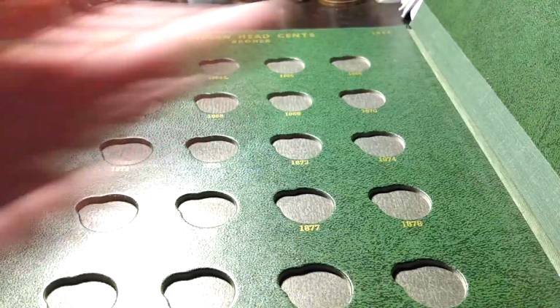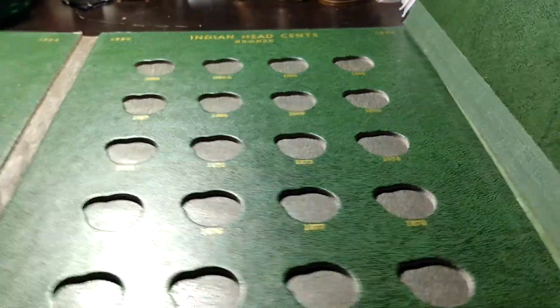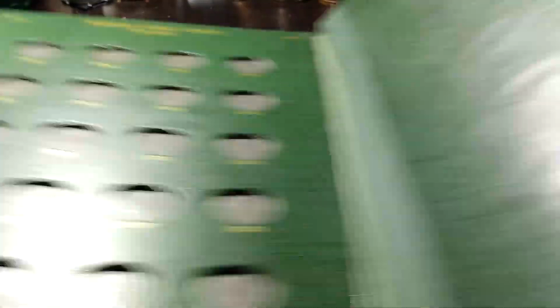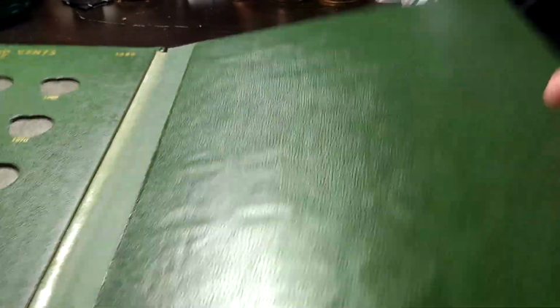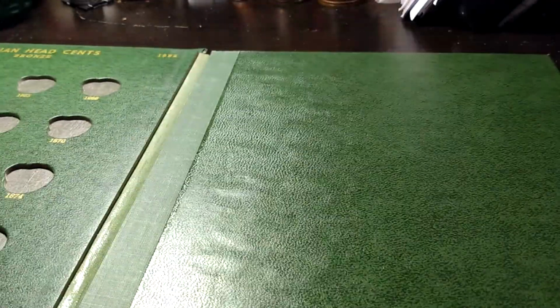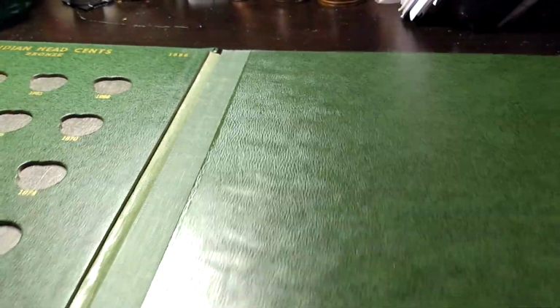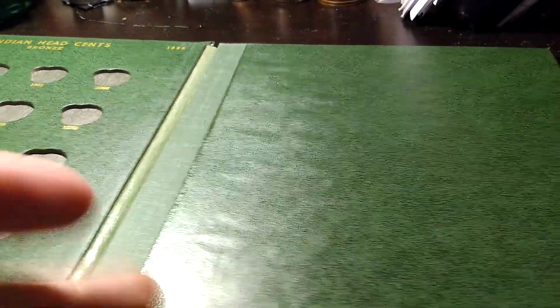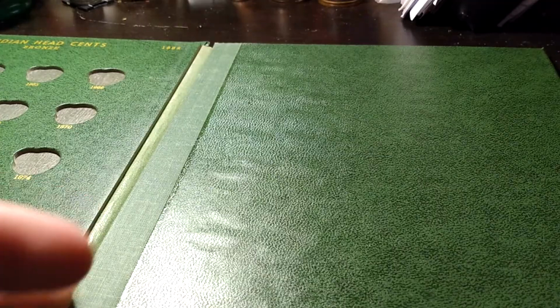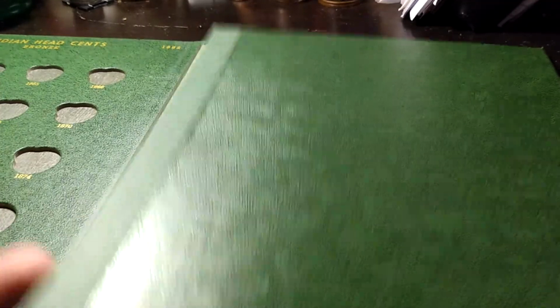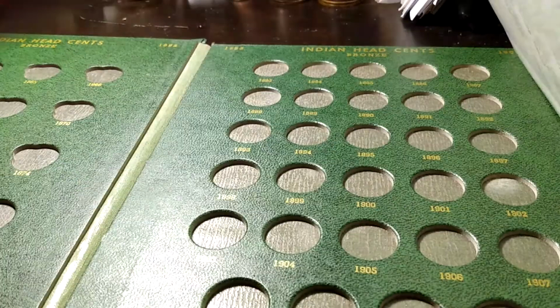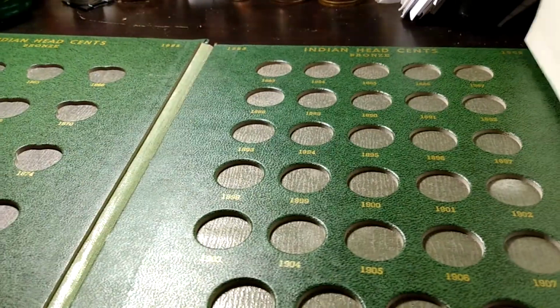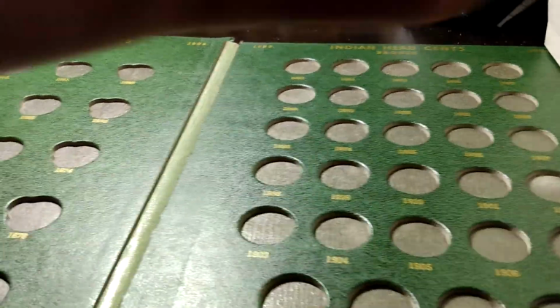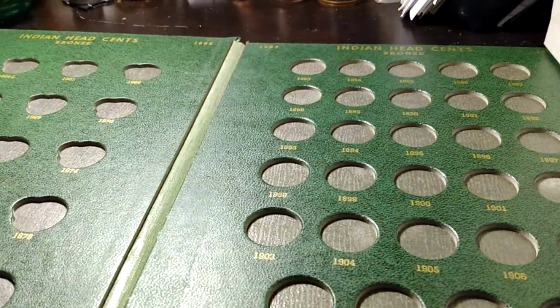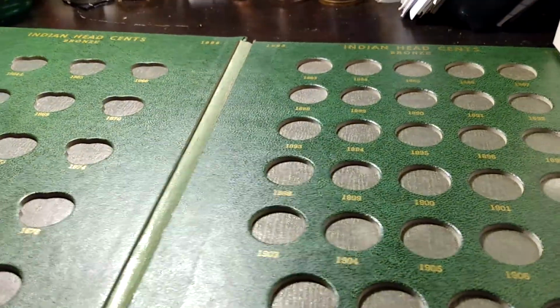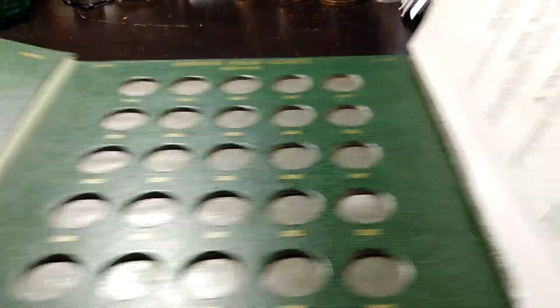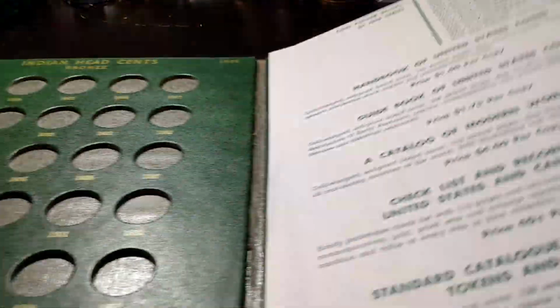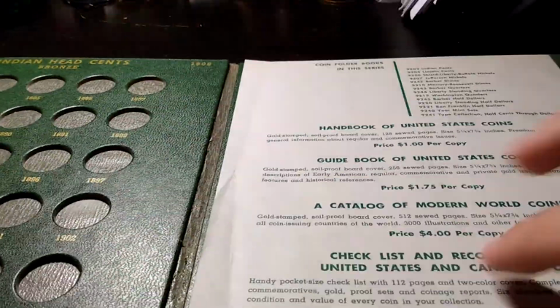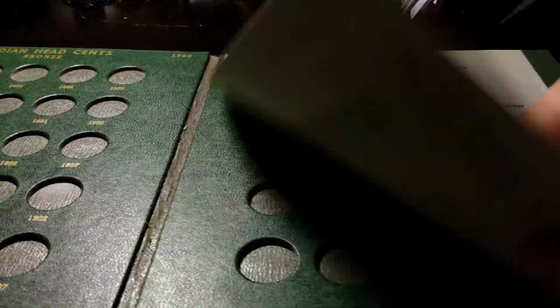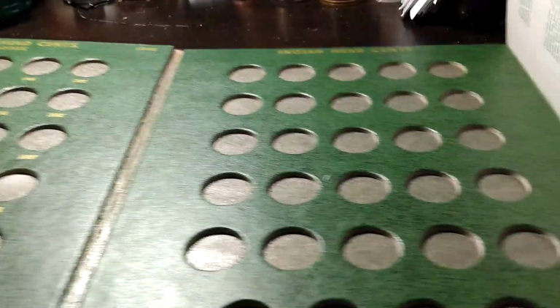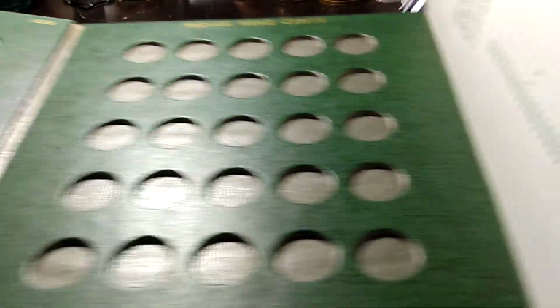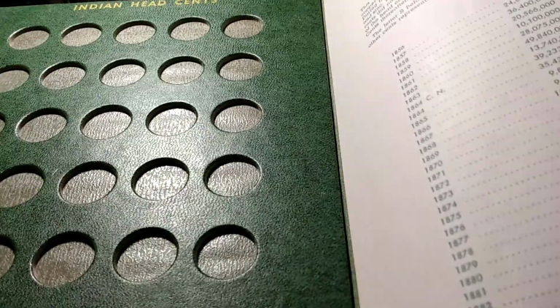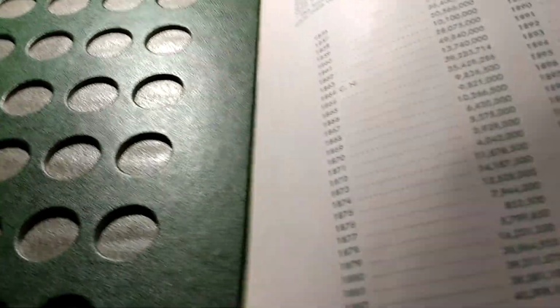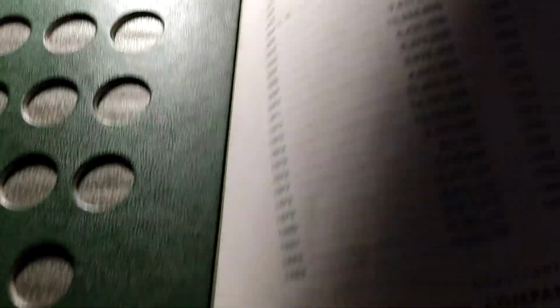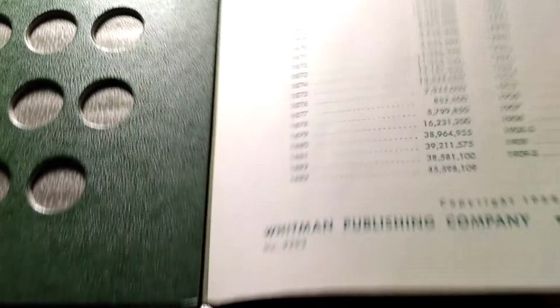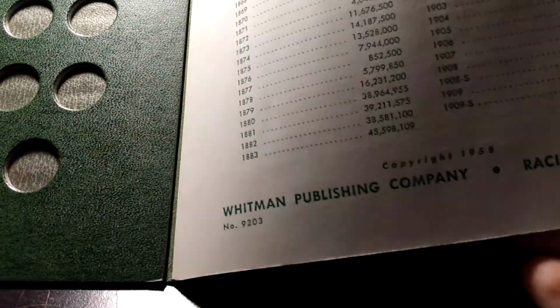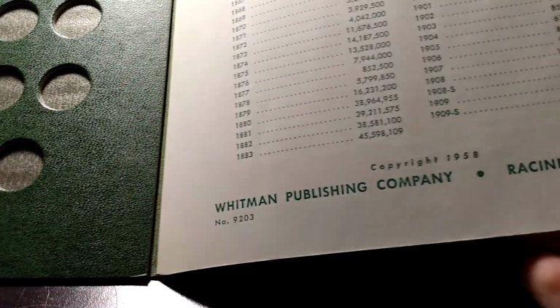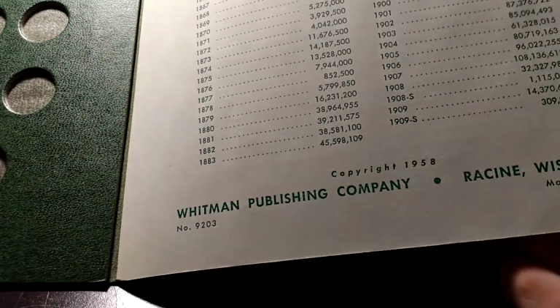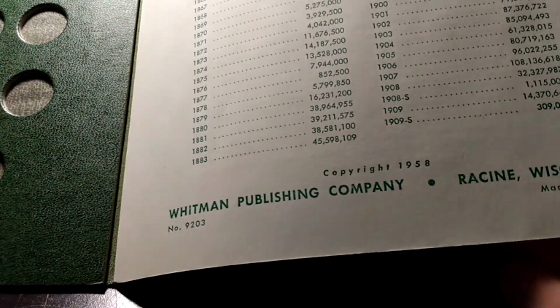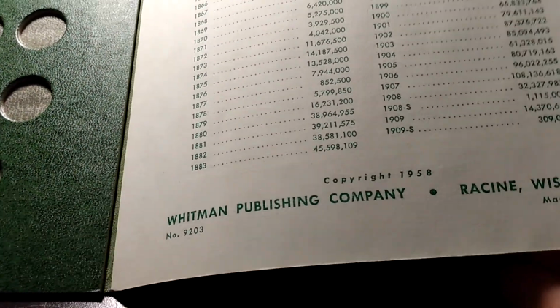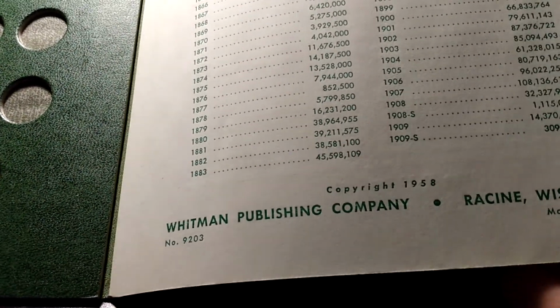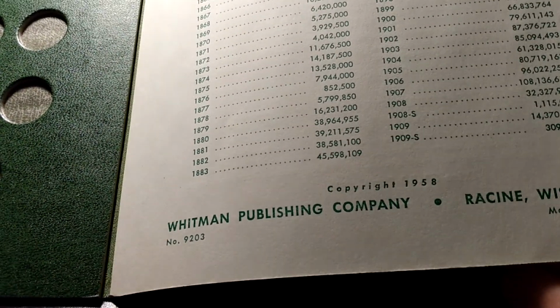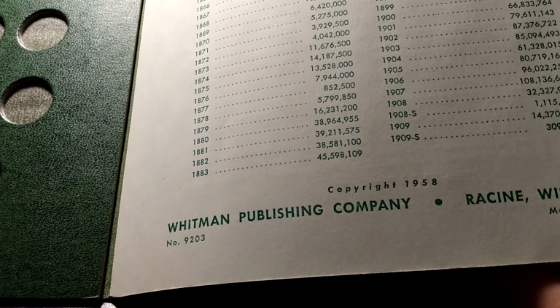I prefer to show you this one because it's not your typical blue album, but also when I was looking at it — let's see if I can get this on camera — the copyright is 1958.